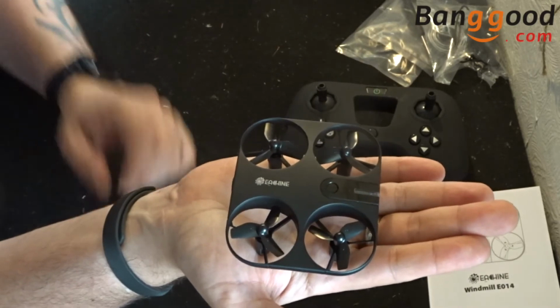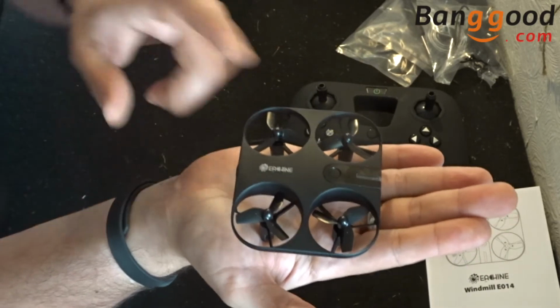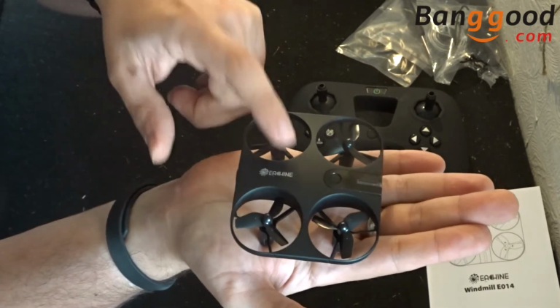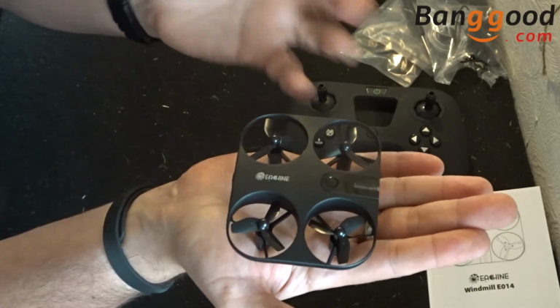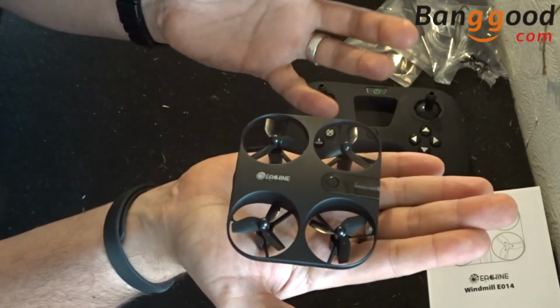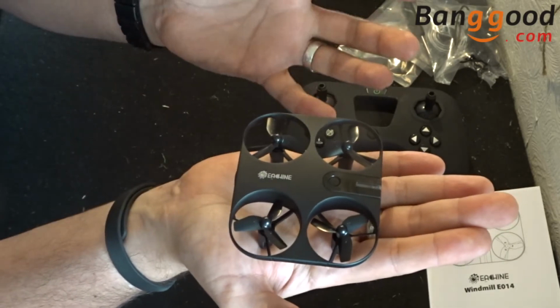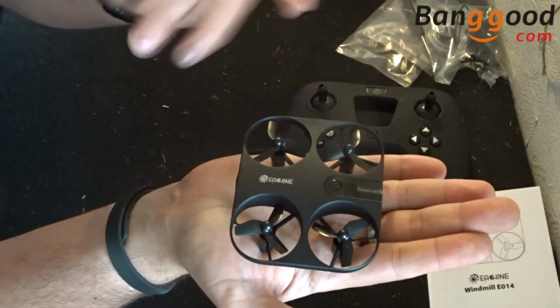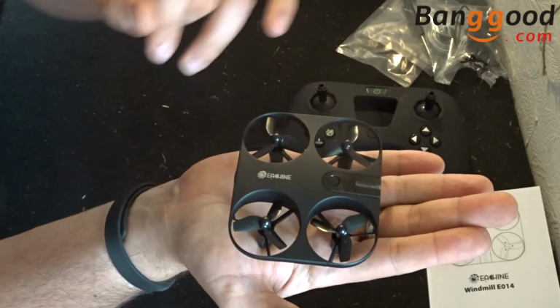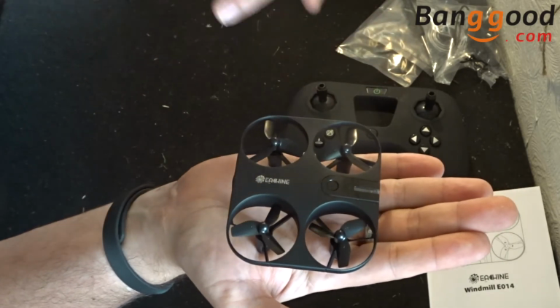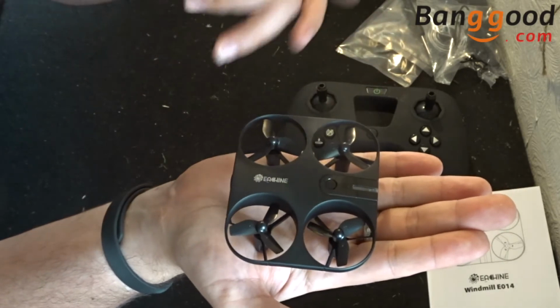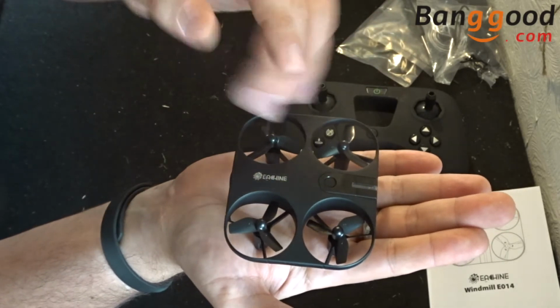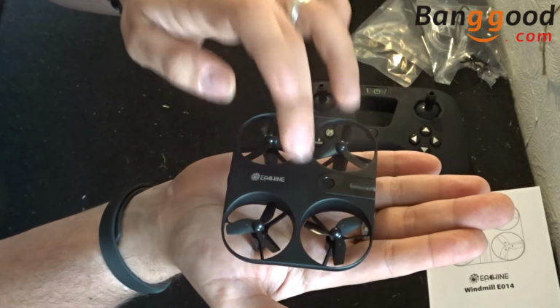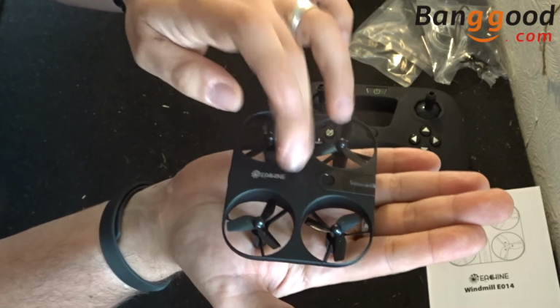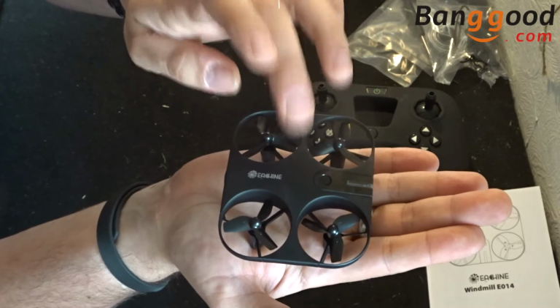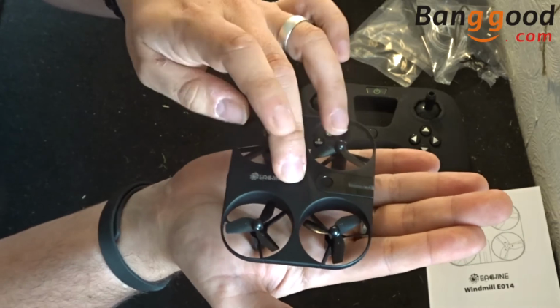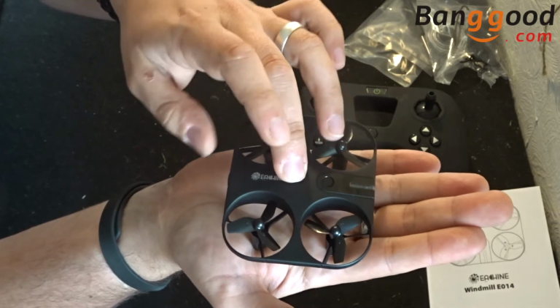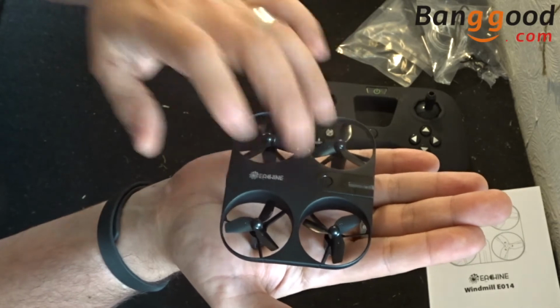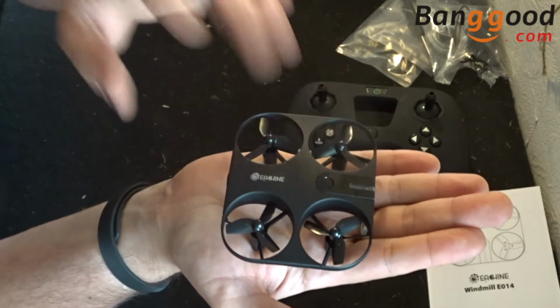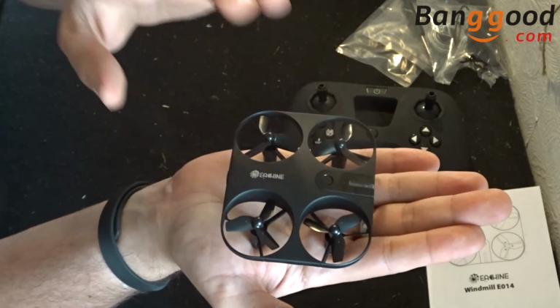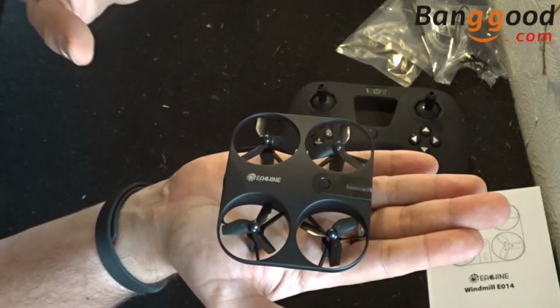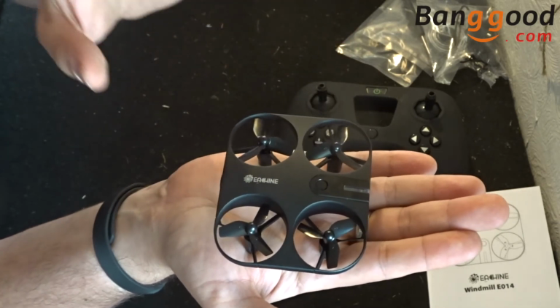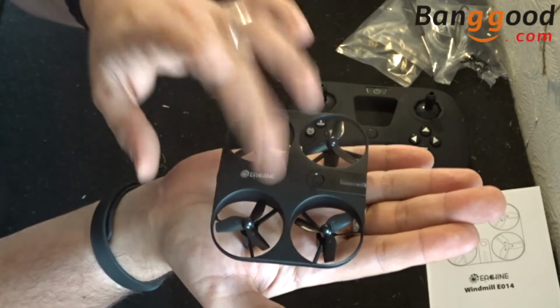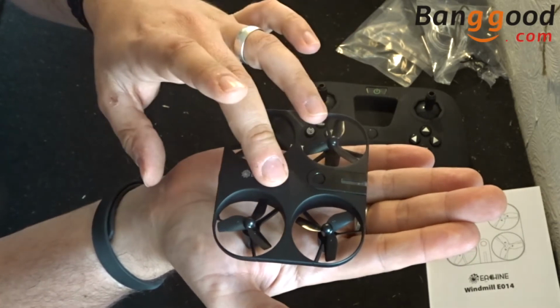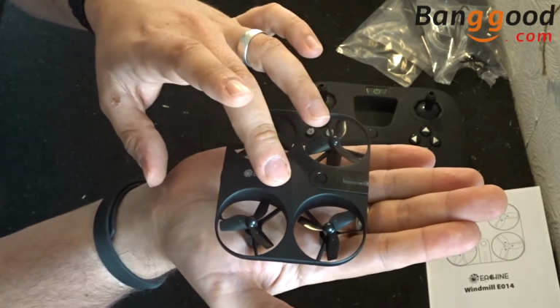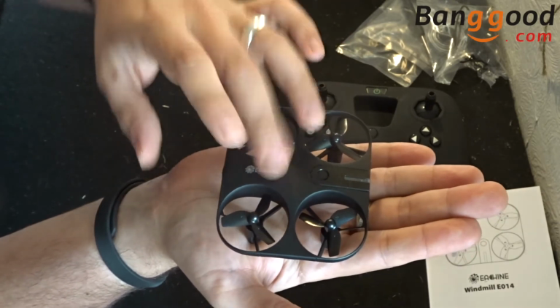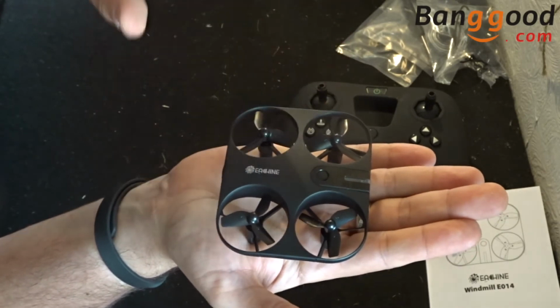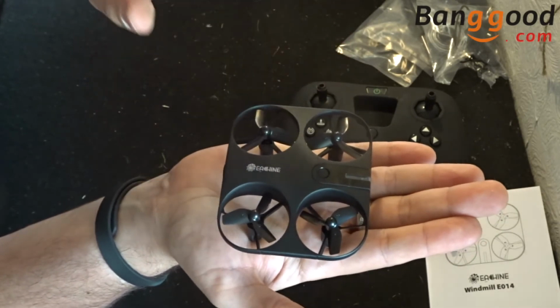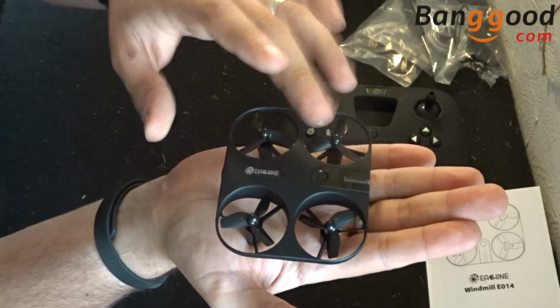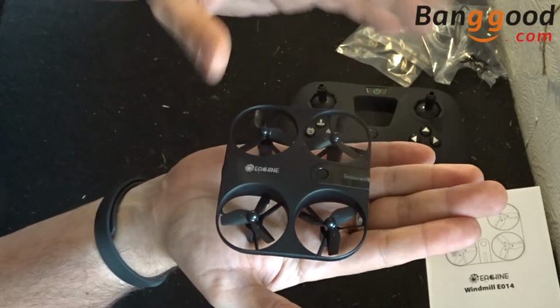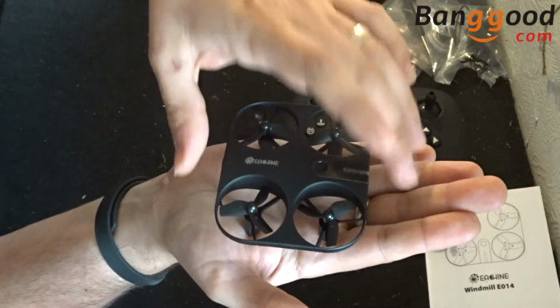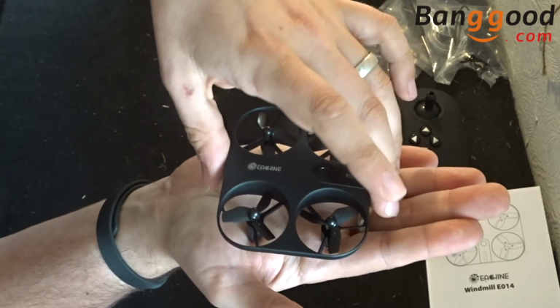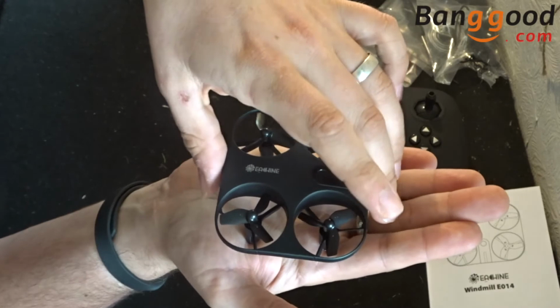The battery is a standard 1S 300 milliamp 3.7 volt battery. From a roughly 30-minute charge you will get five to six minutes of flight.